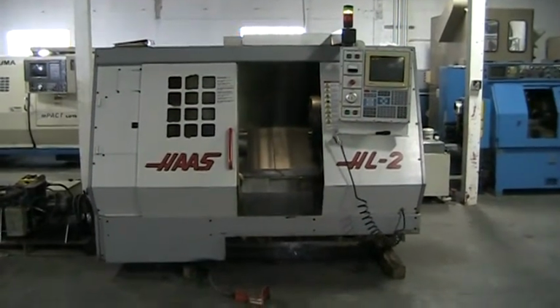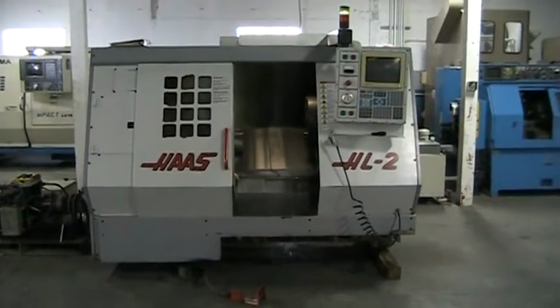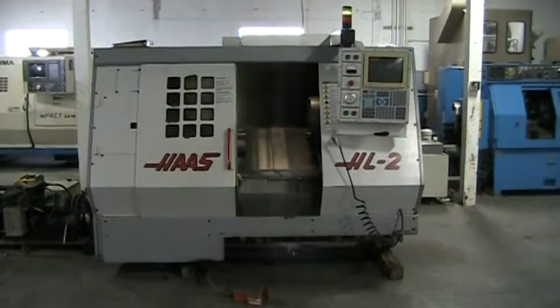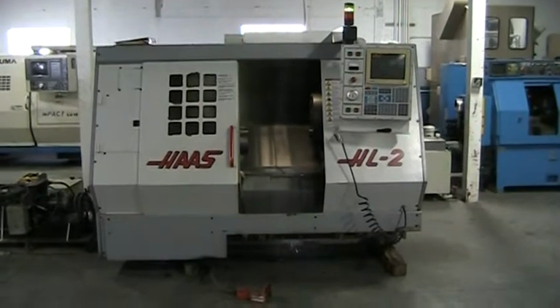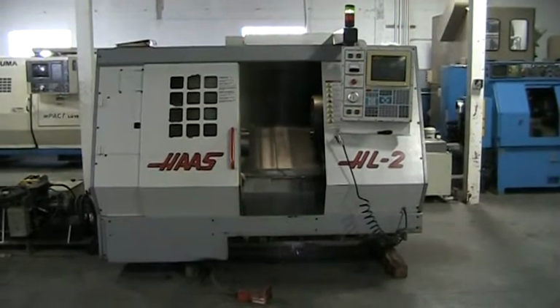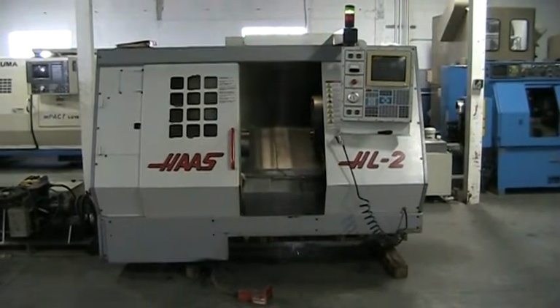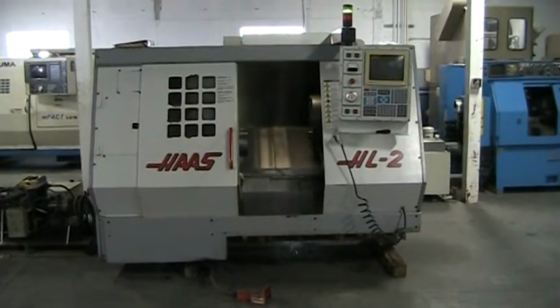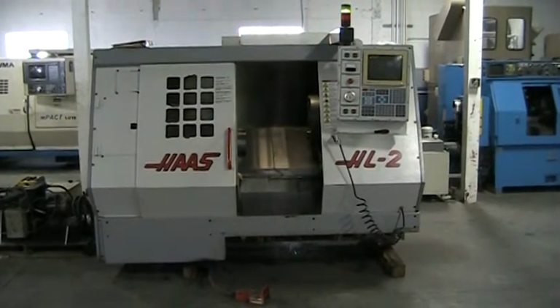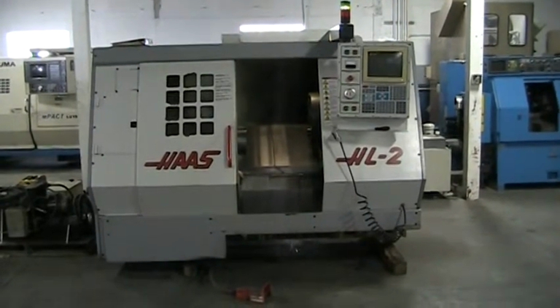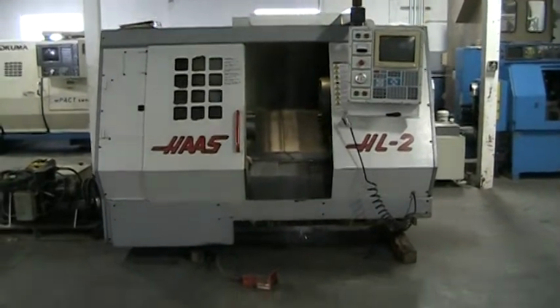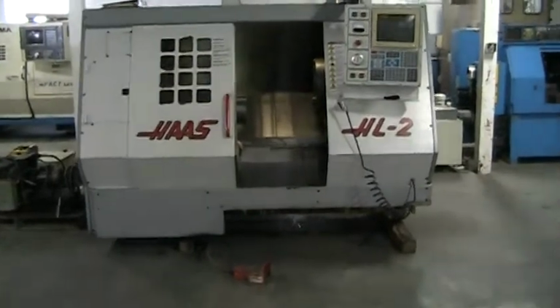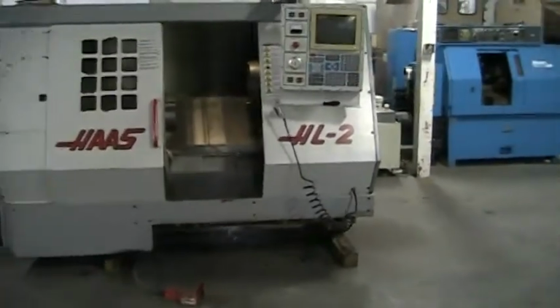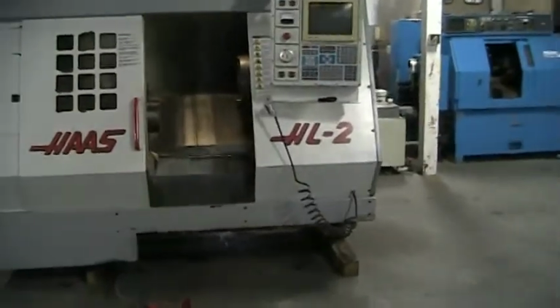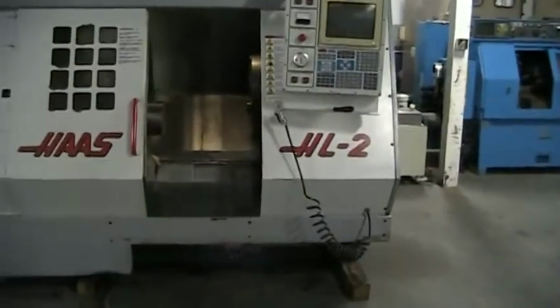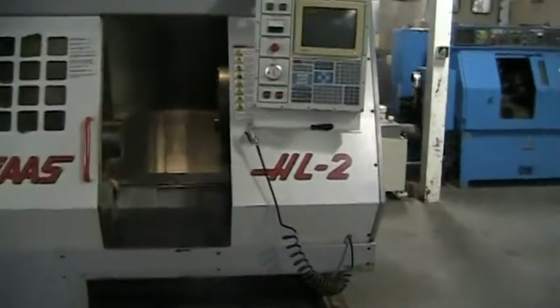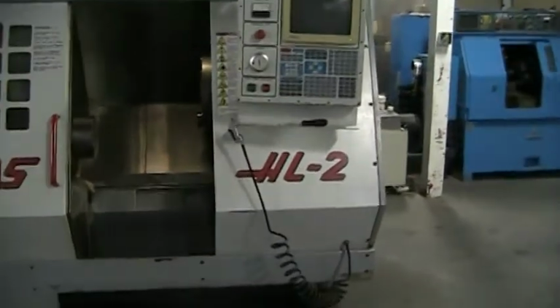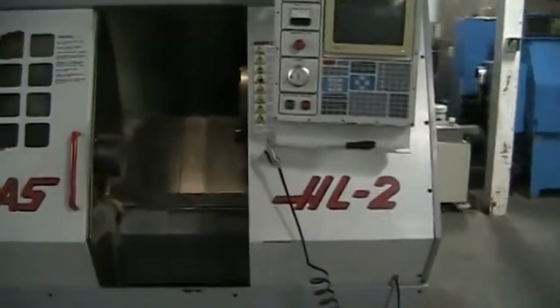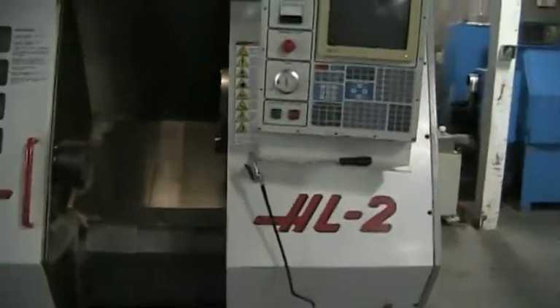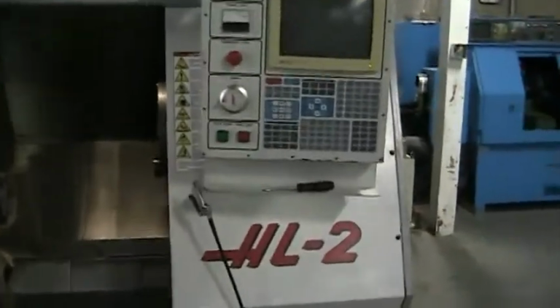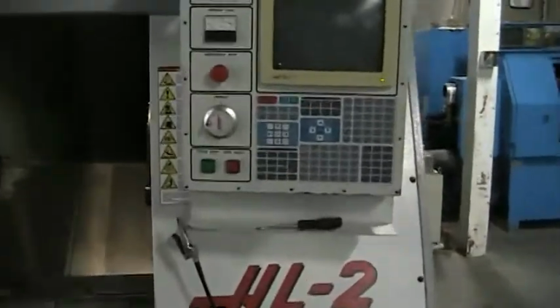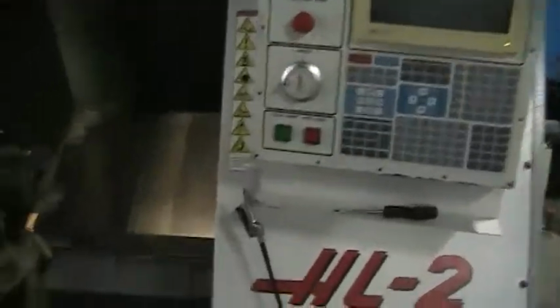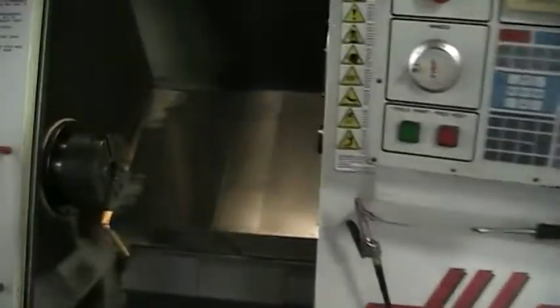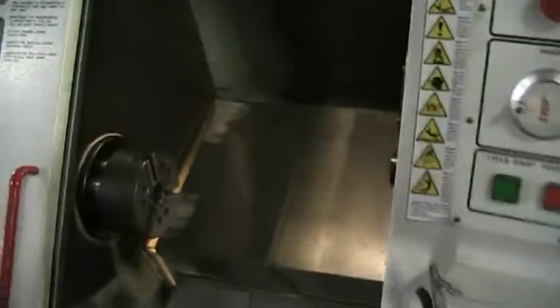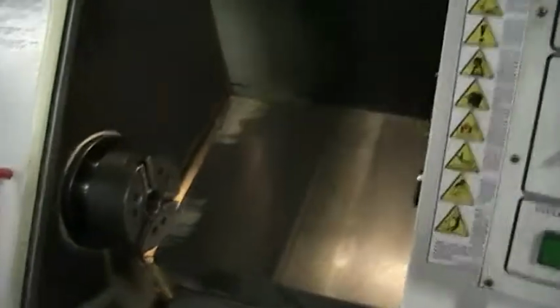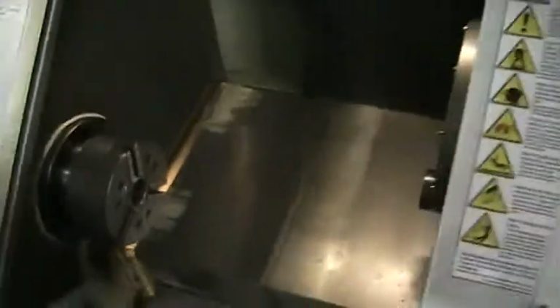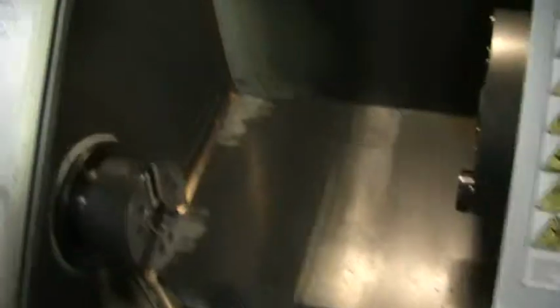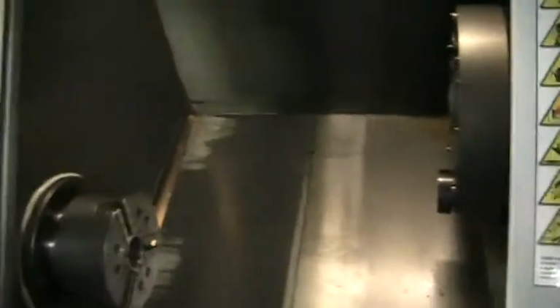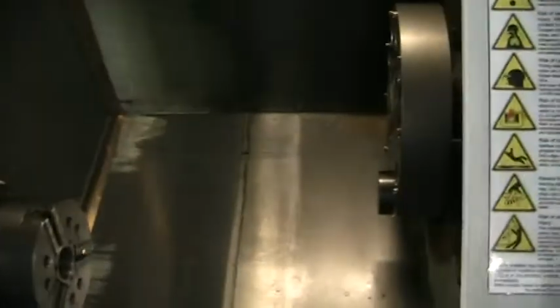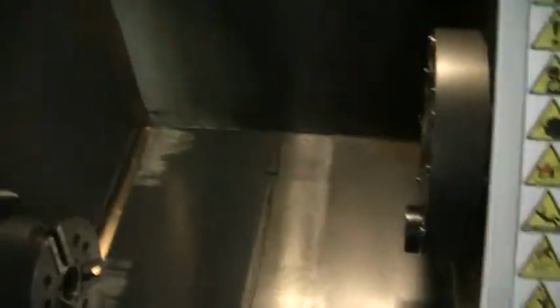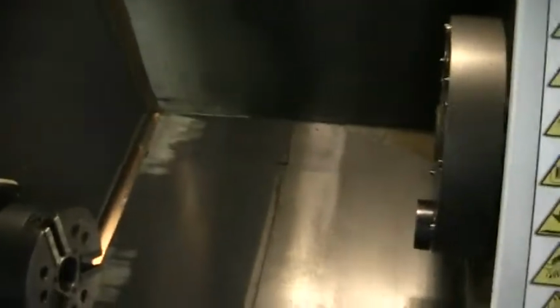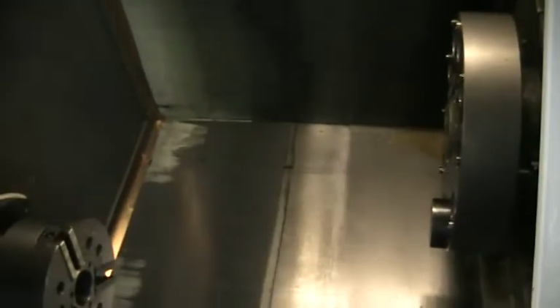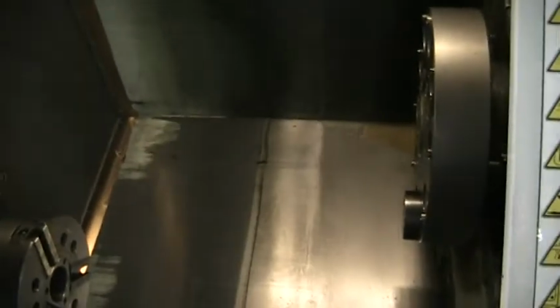This is the video inspection of the 1995 Haas HL2. It's been manufactured in November of '95, so it's pretty much a '96. Going to go ahead and run it through its paces real quick for you.